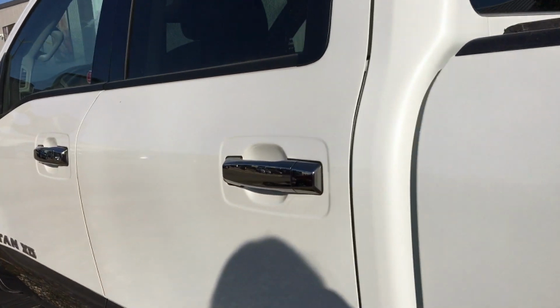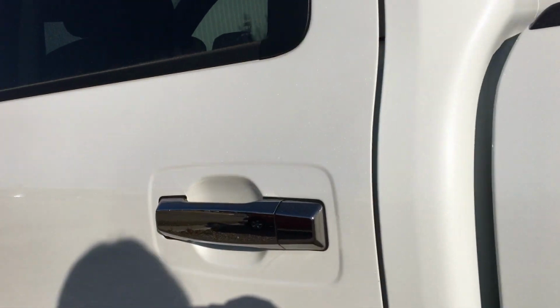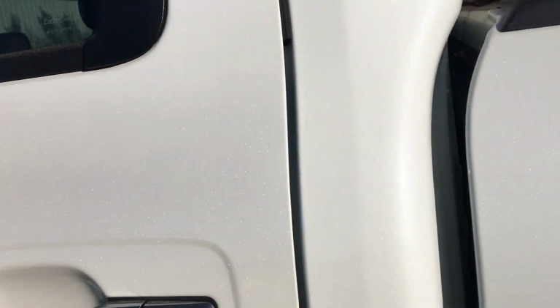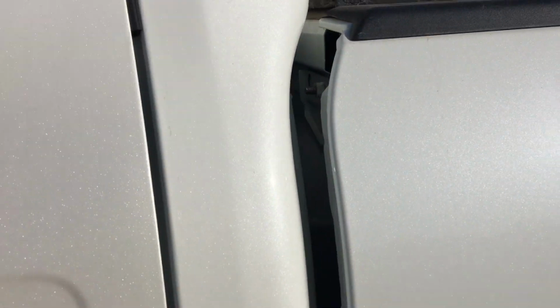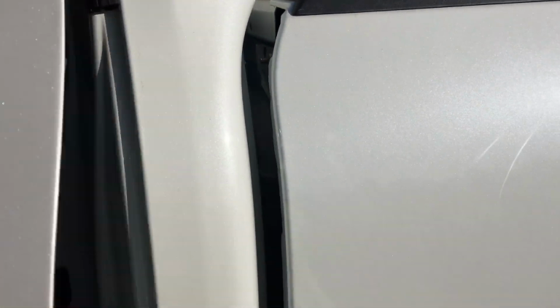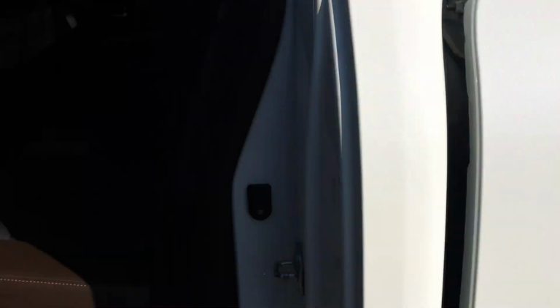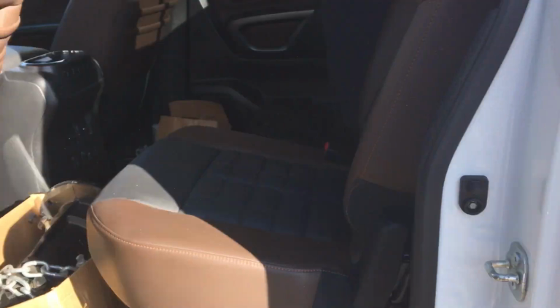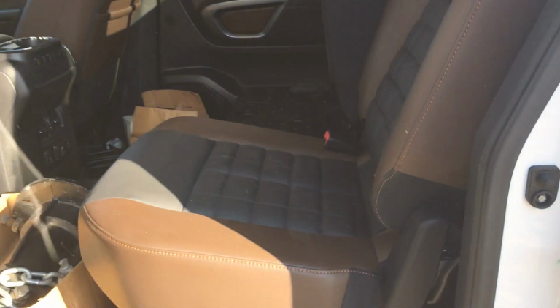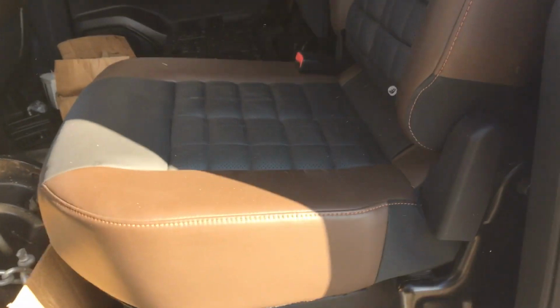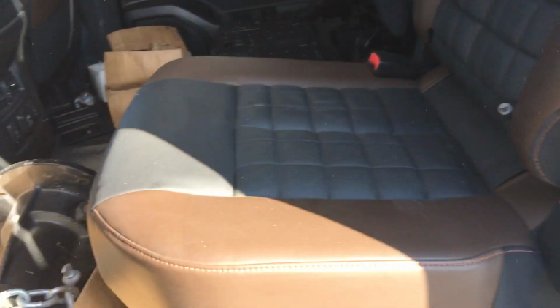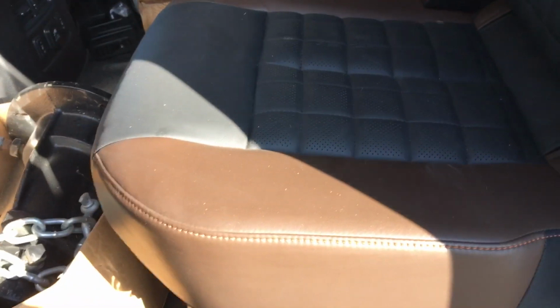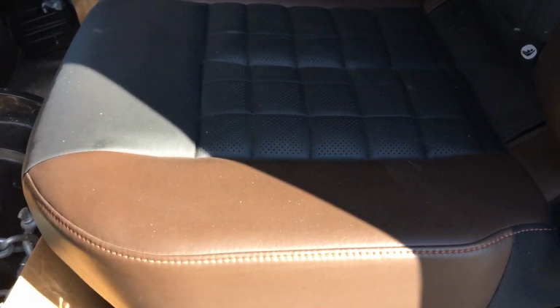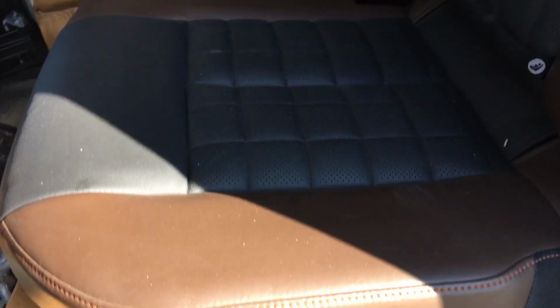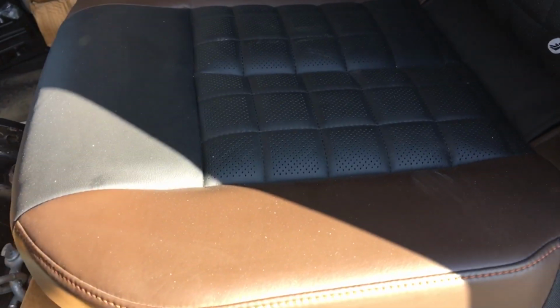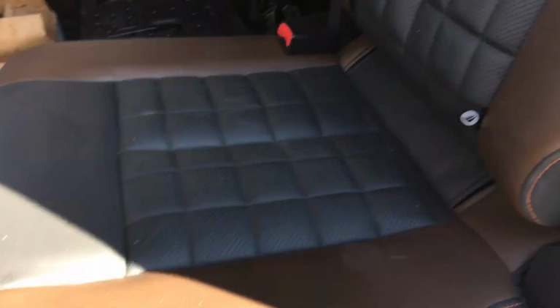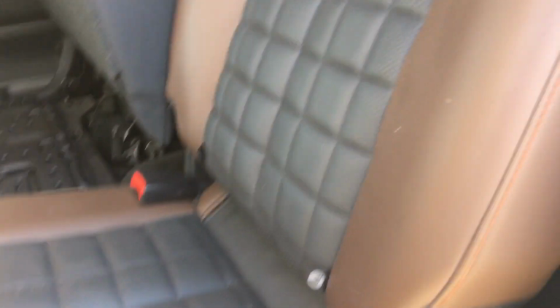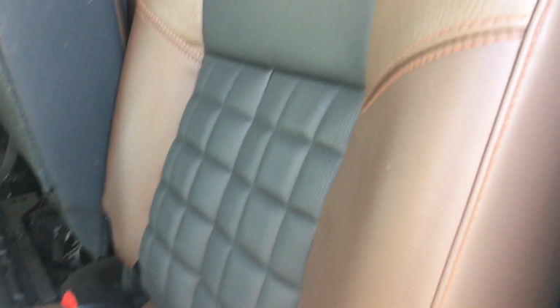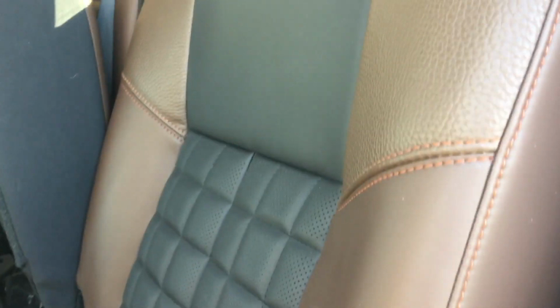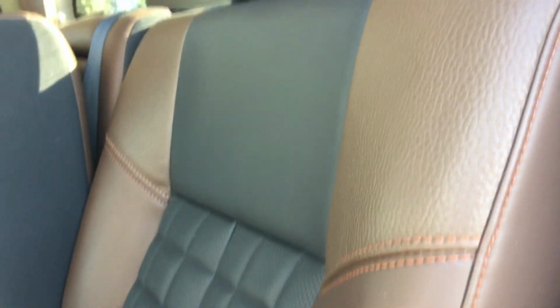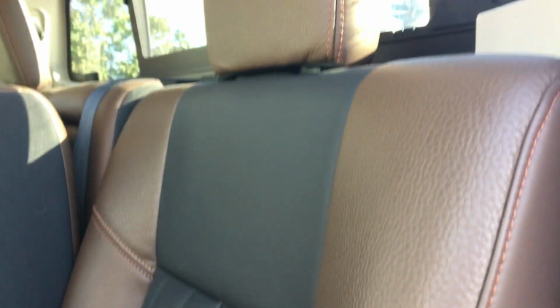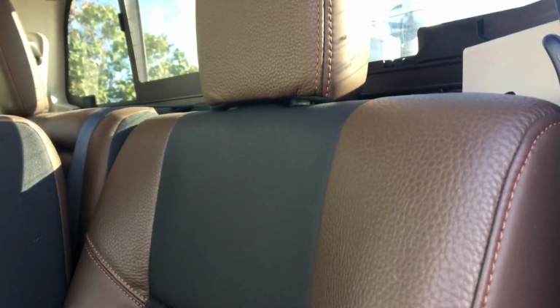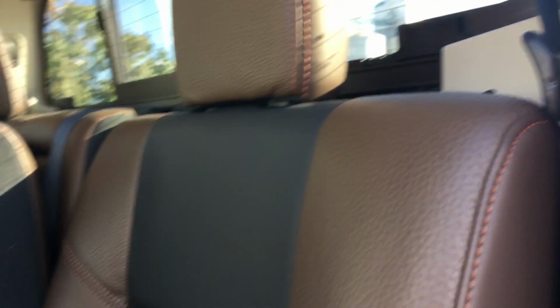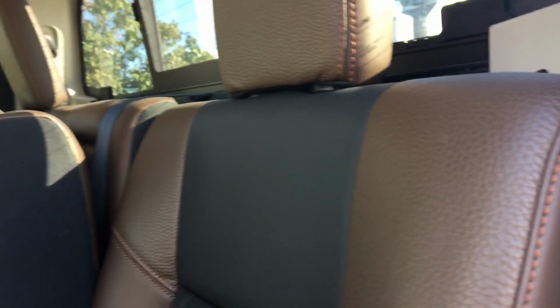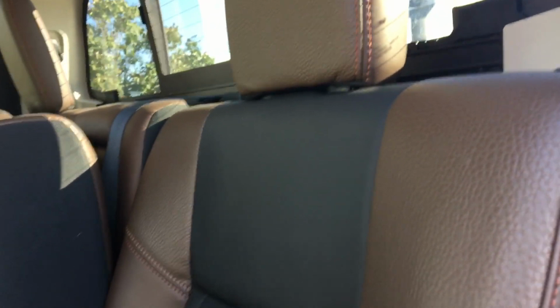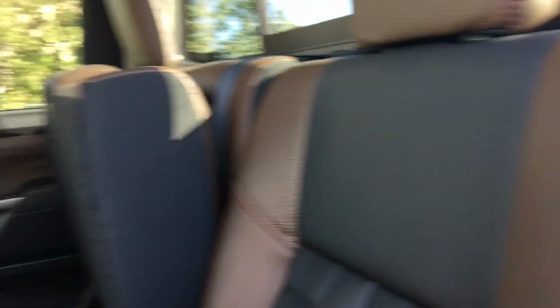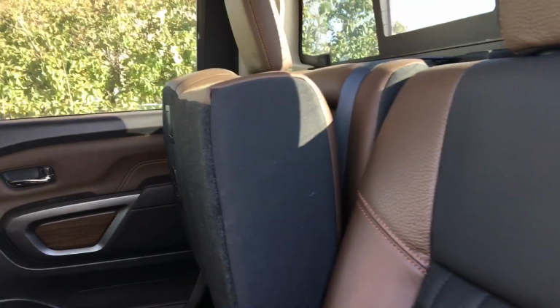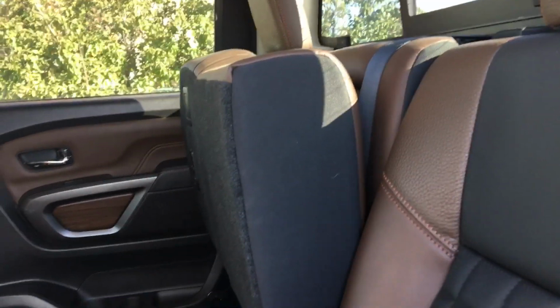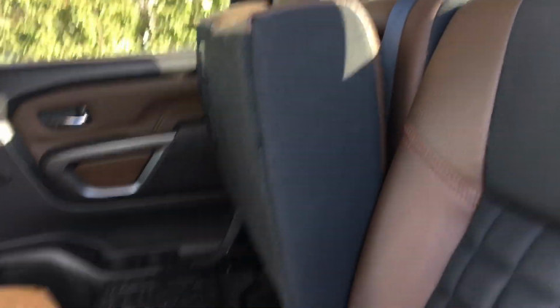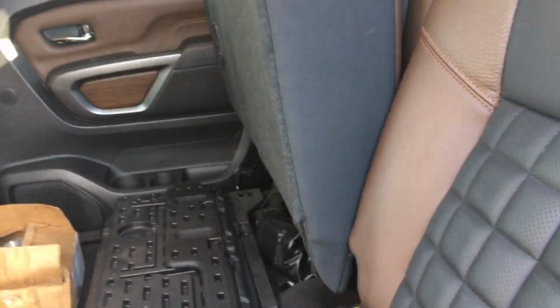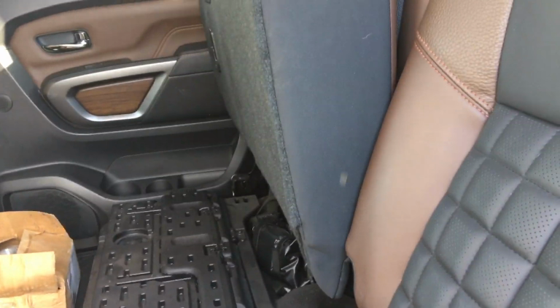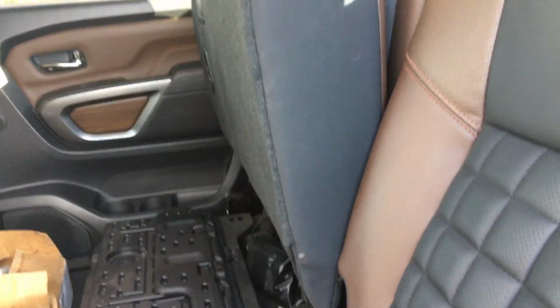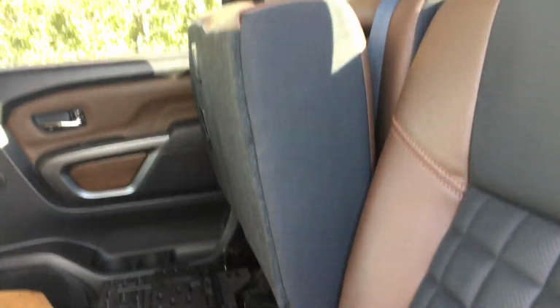Let's take a look in the back. We have a nice, unique two-tone leather in here — very nice, gives it a really nice look. The seats do fold up for that extra storage space.